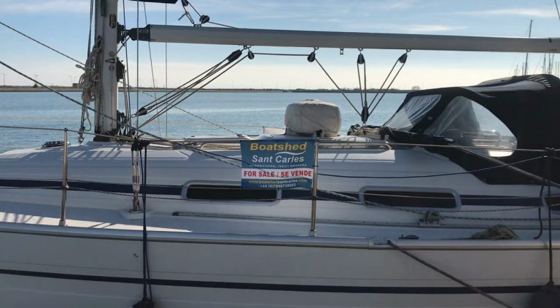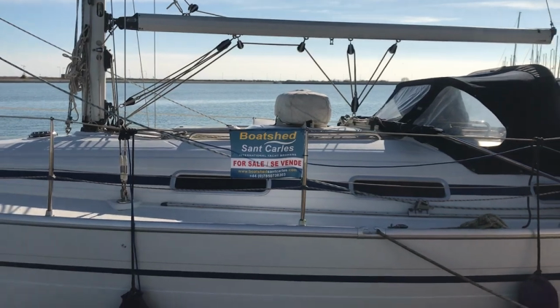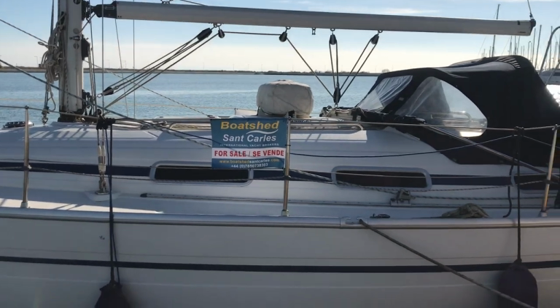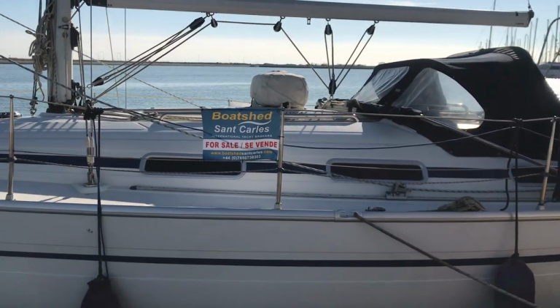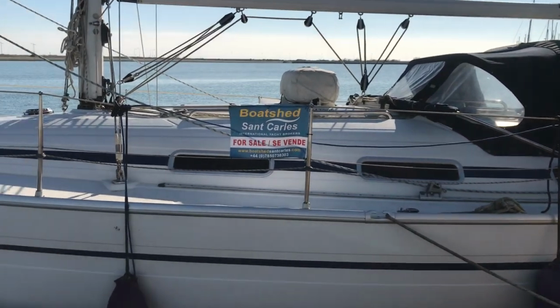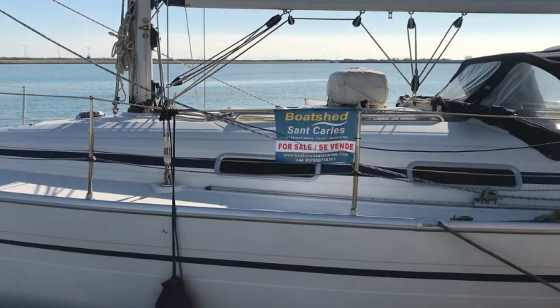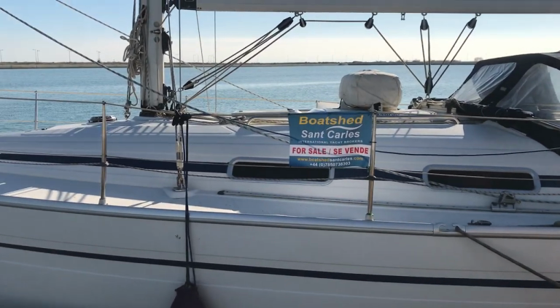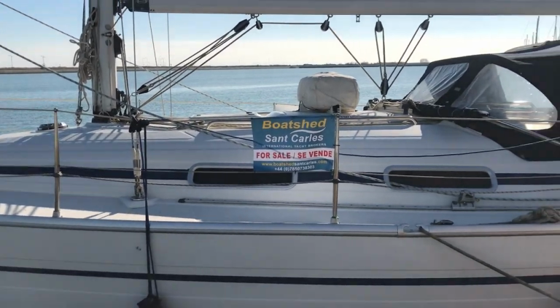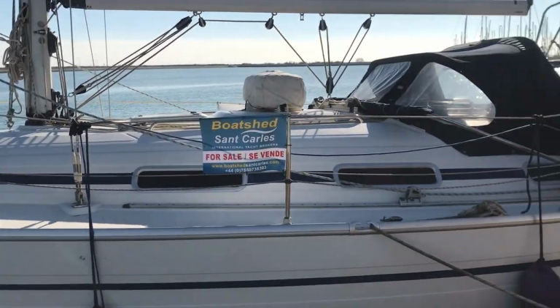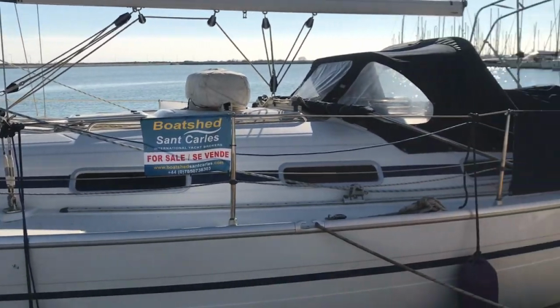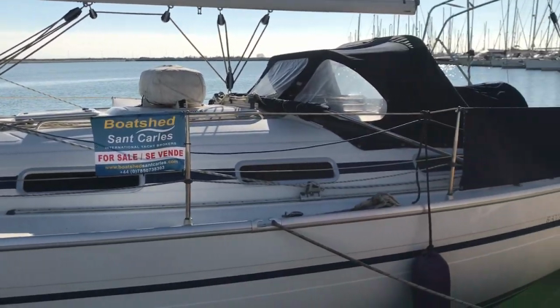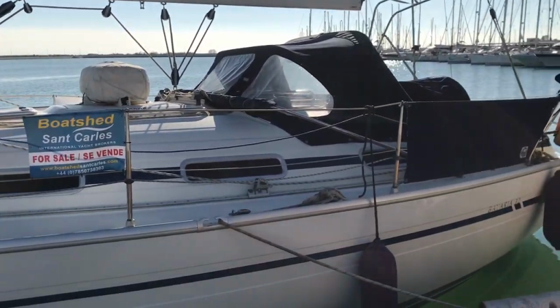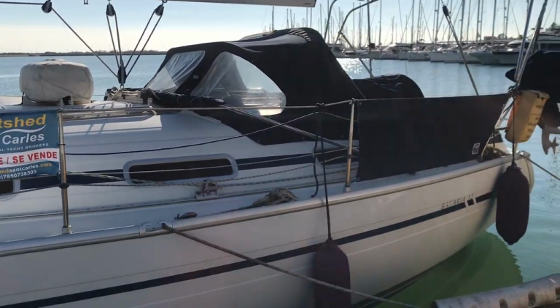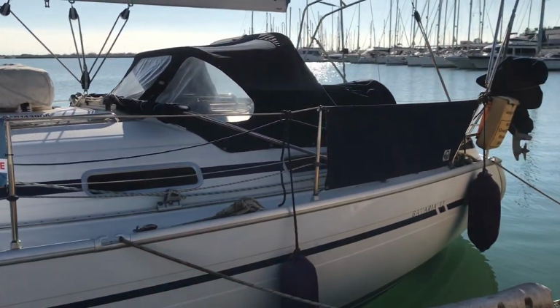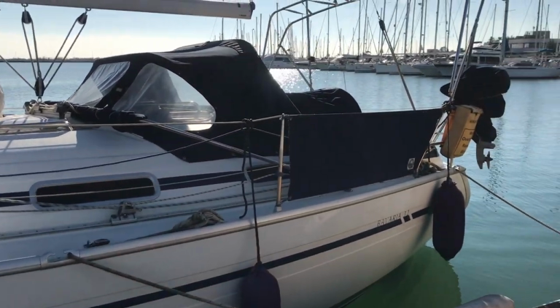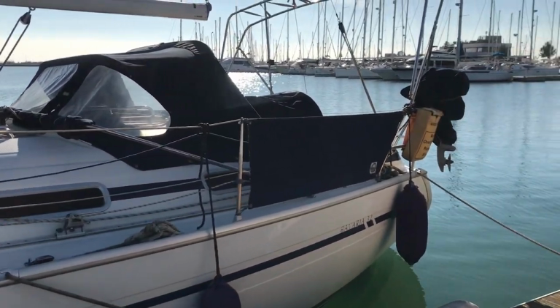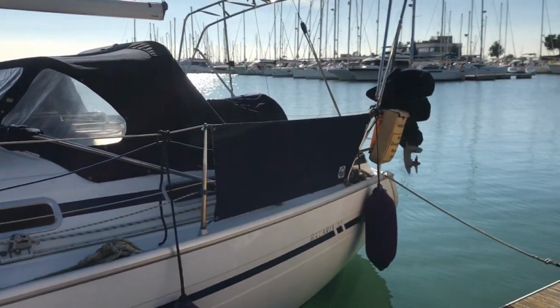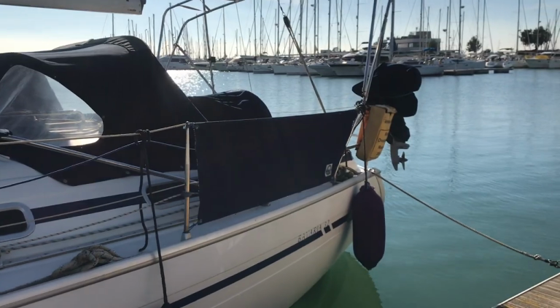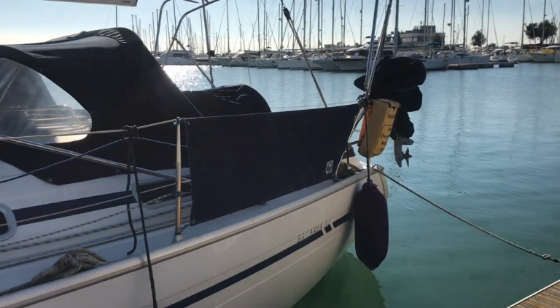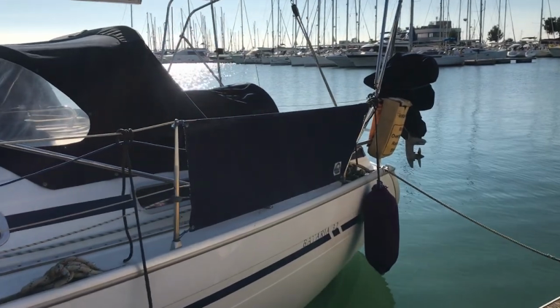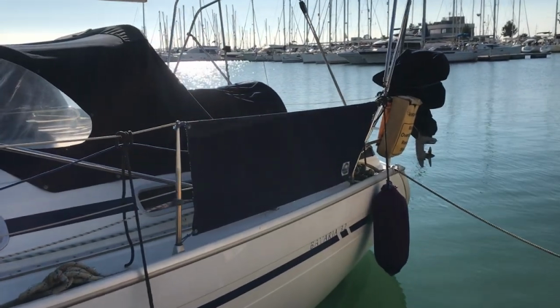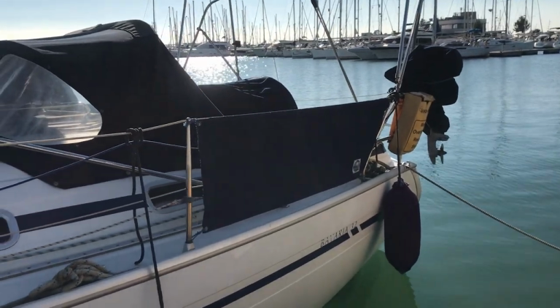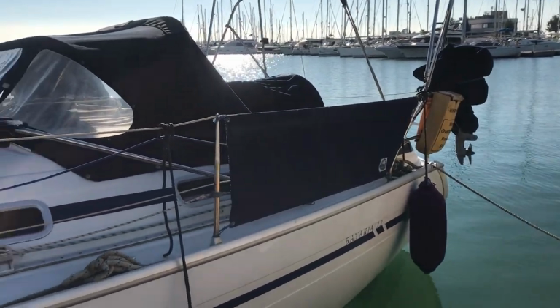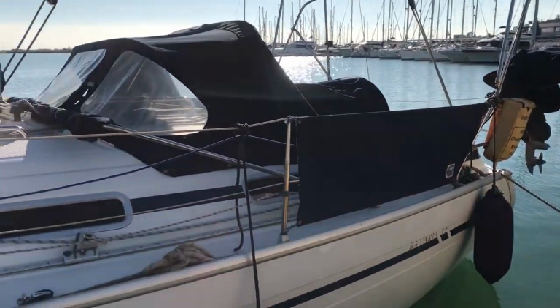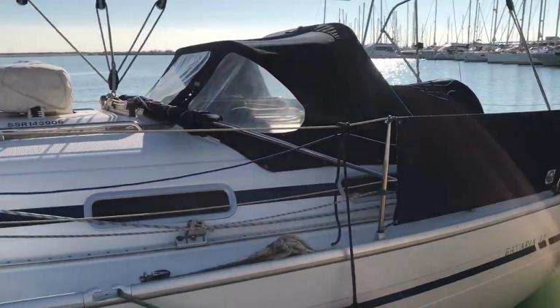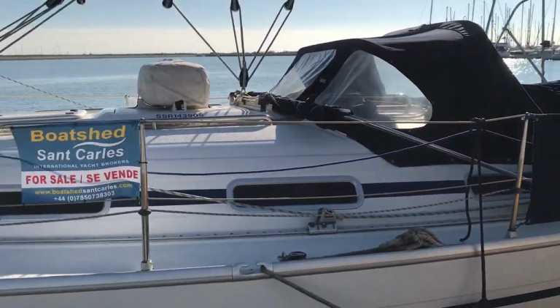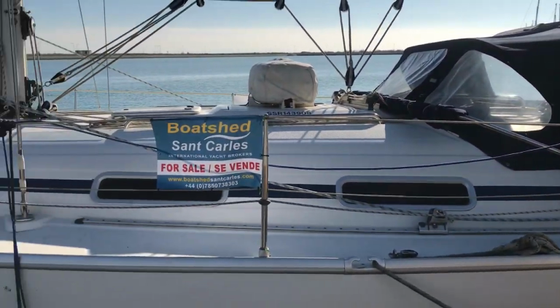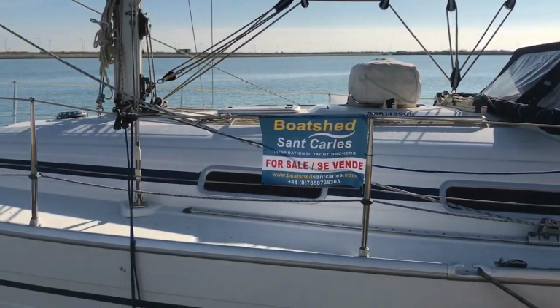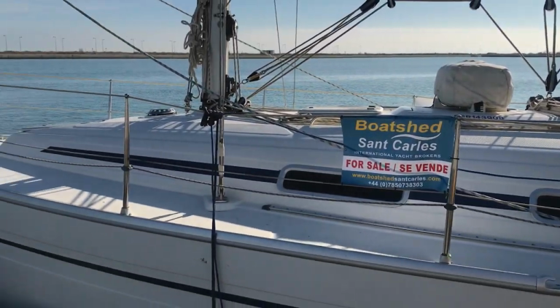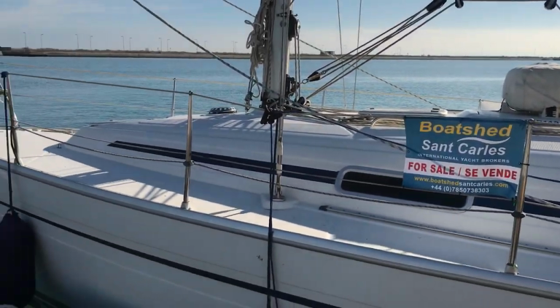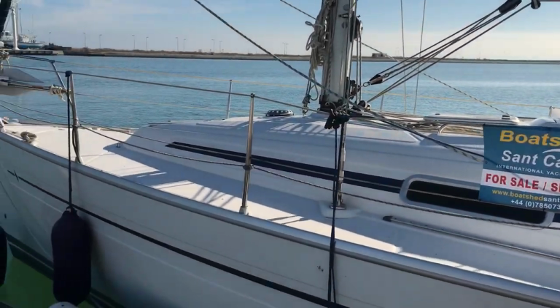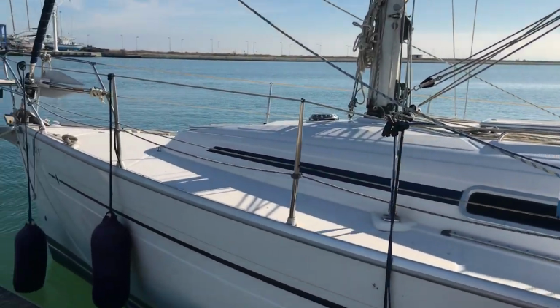Hi, Simon from Boatshed San Carlos. This is an external walk-around on this Bavaria 32 we've just listed. It's in excellent condition, and the internal video will show out the condition.